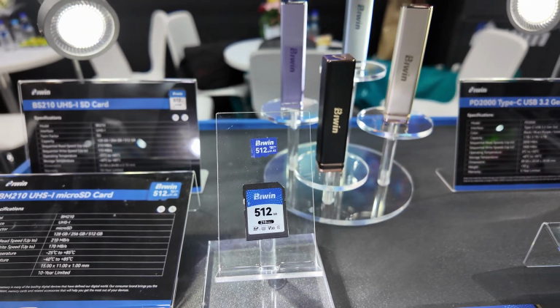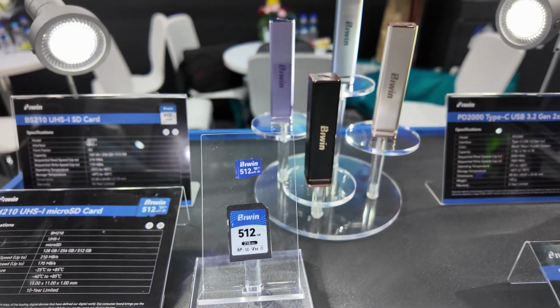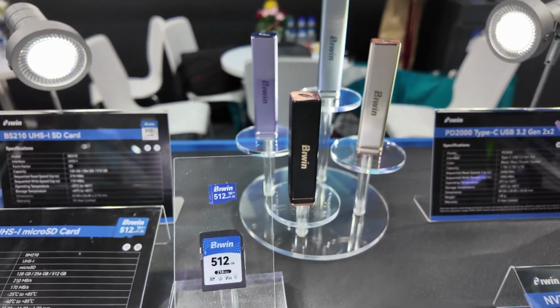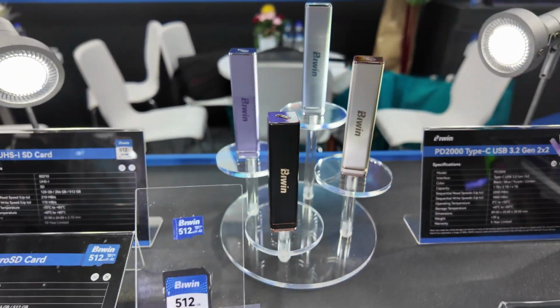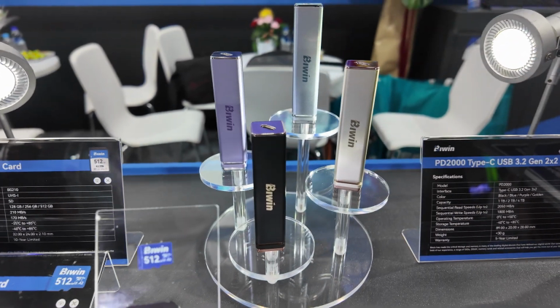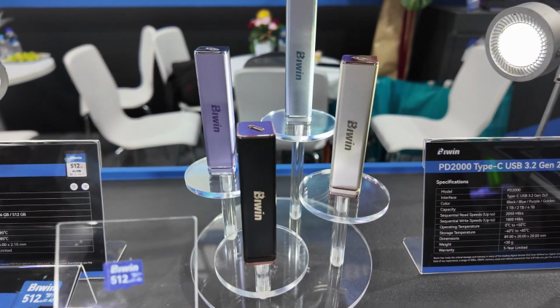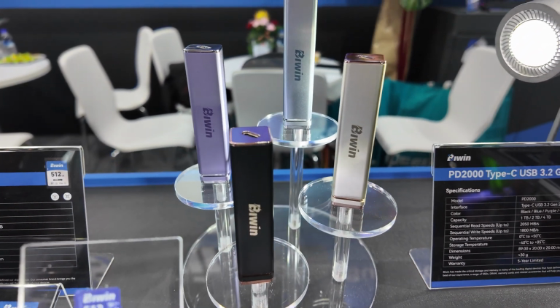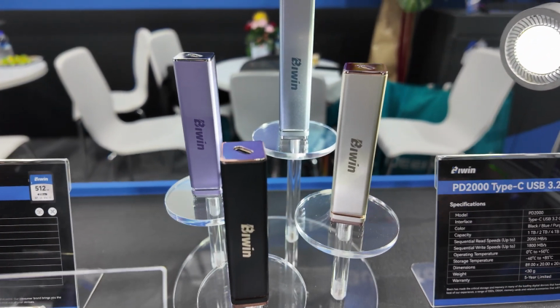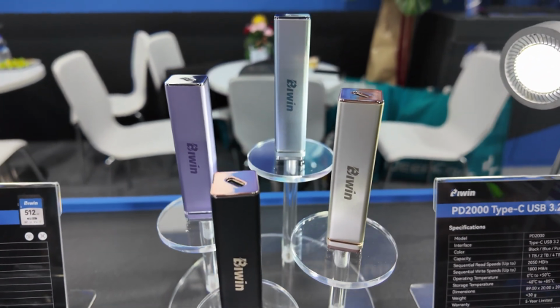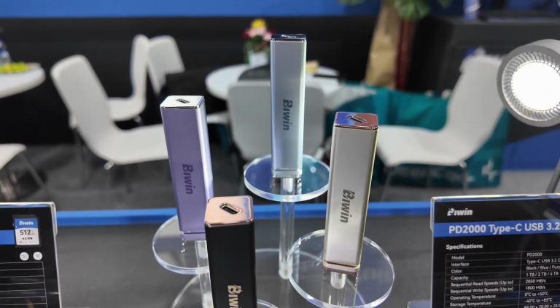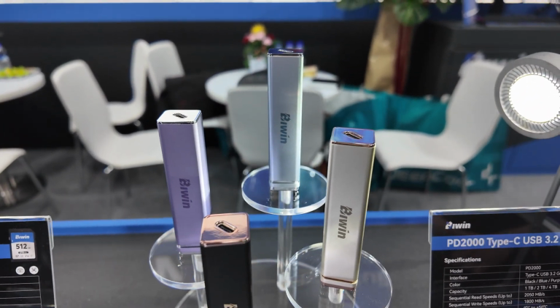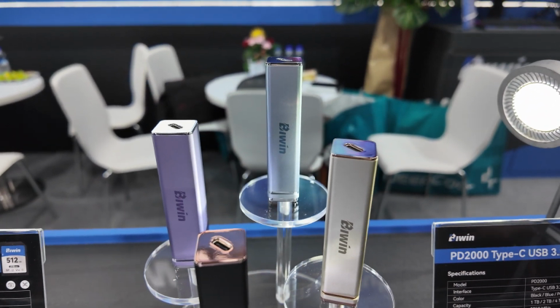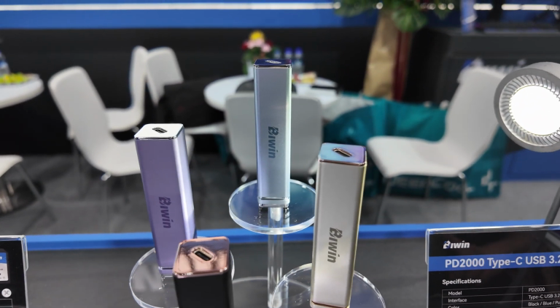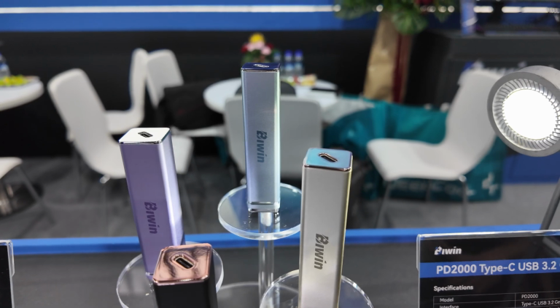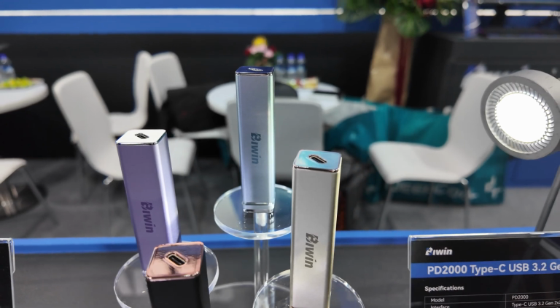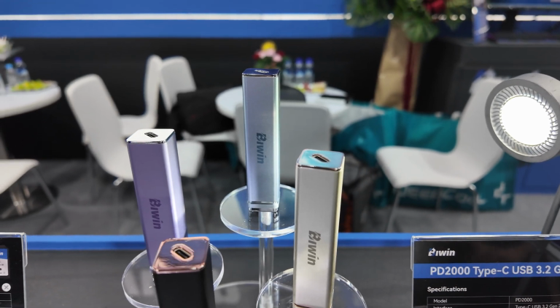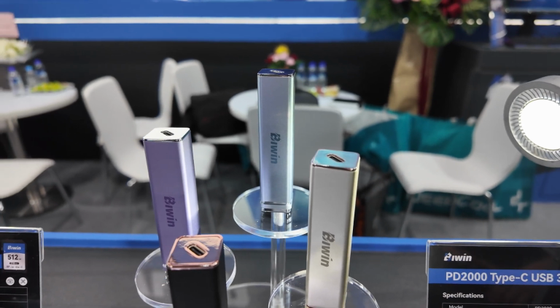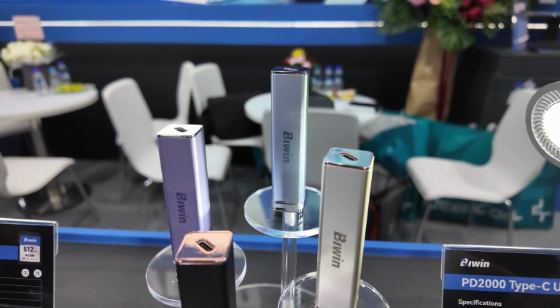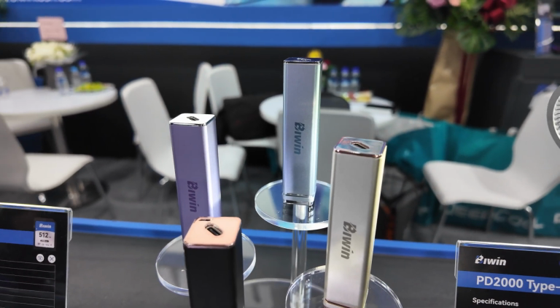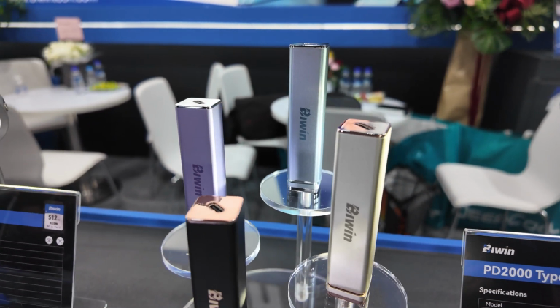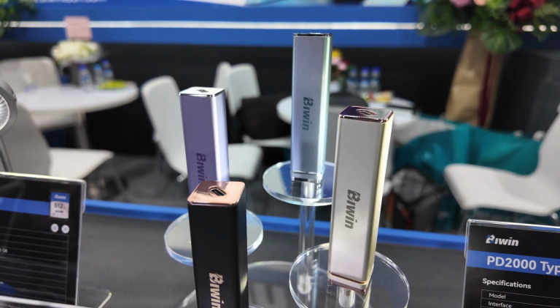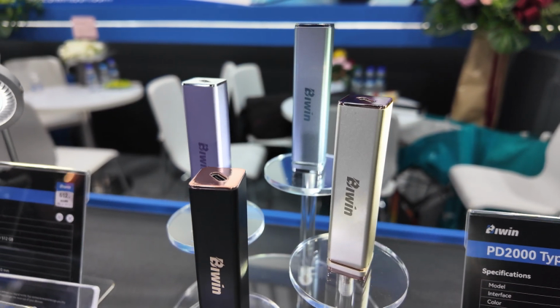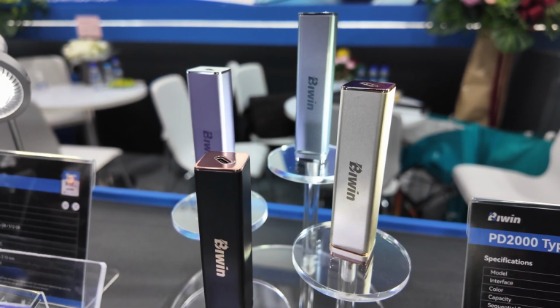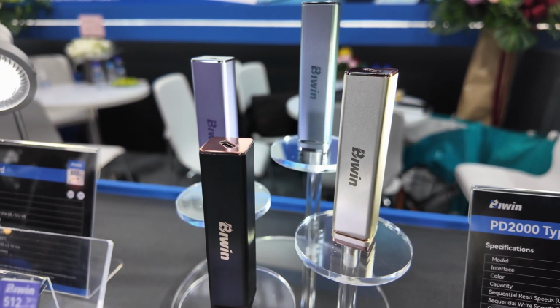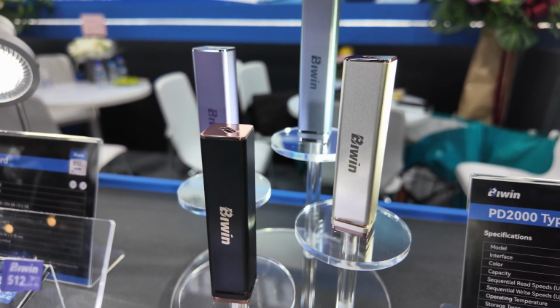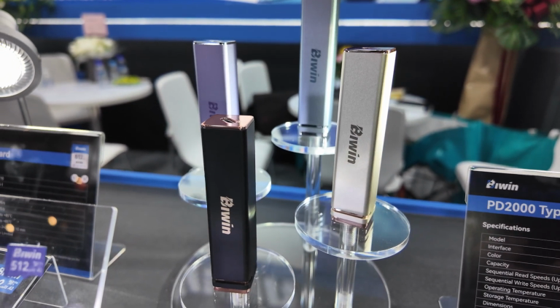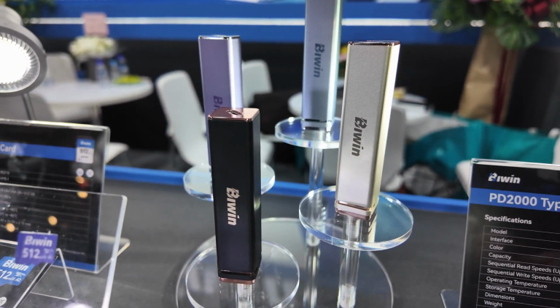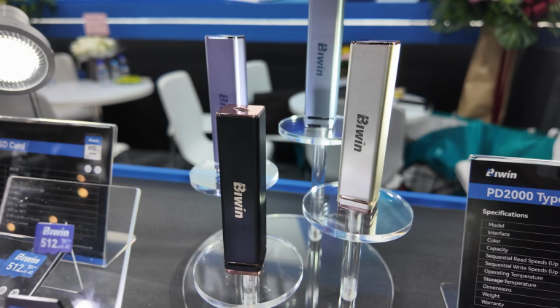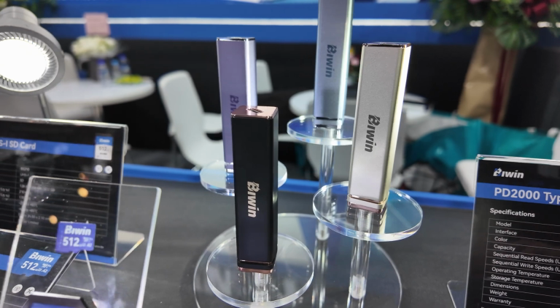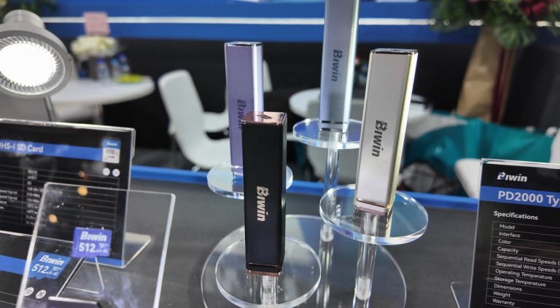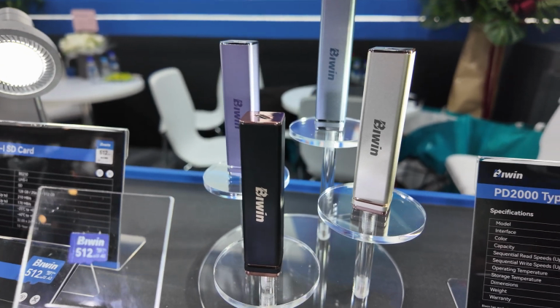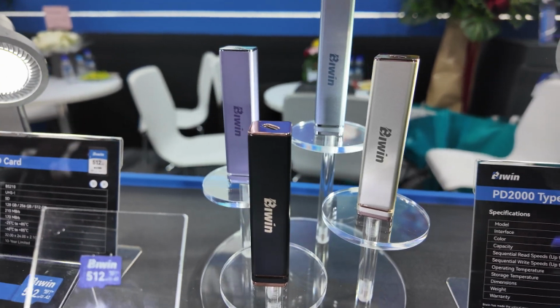Beyond that, we have the PD2000. This is Type-C USB 3.2 Gen 2x2, available in capacities of one terabyte, two terabyte, and four terabyte, and as you can see, in various different colors. They're pretty small, so if you want to put it in your pocket, they're nice and simple to transport.